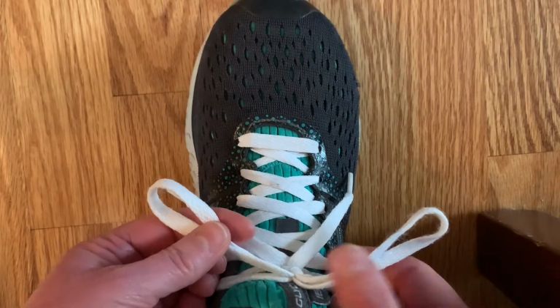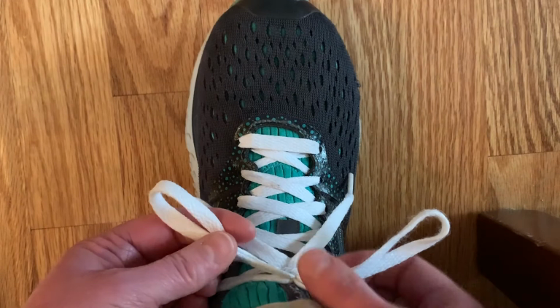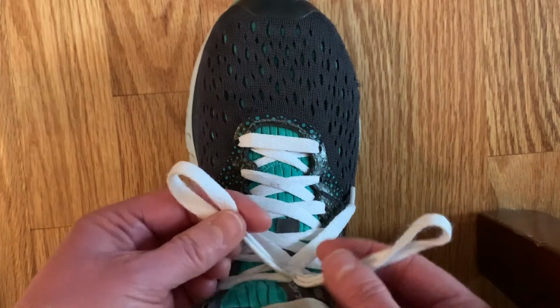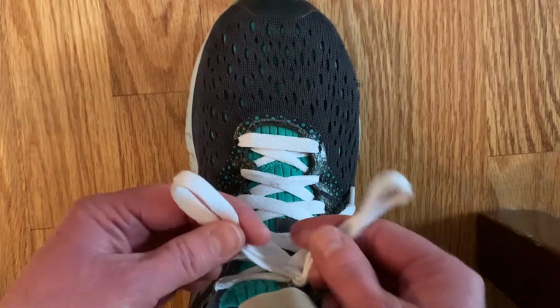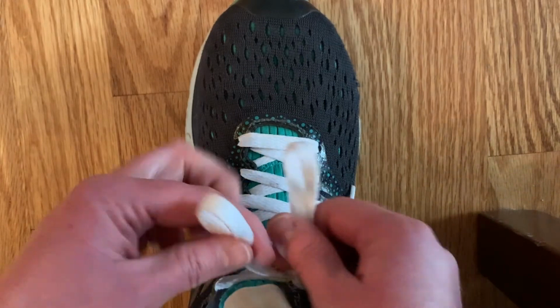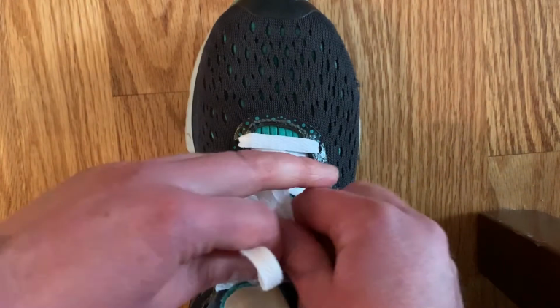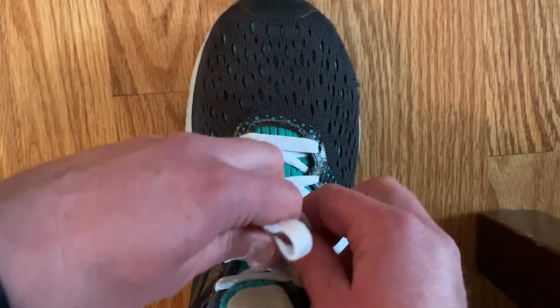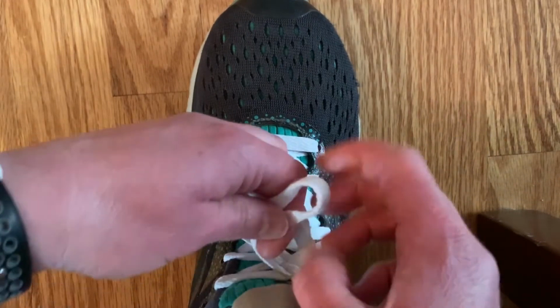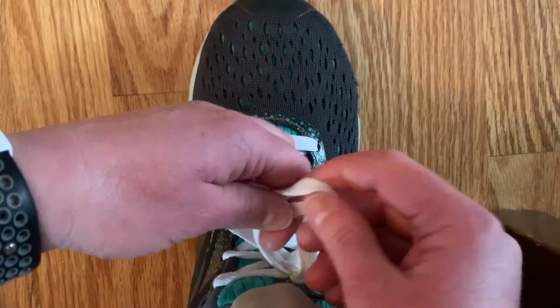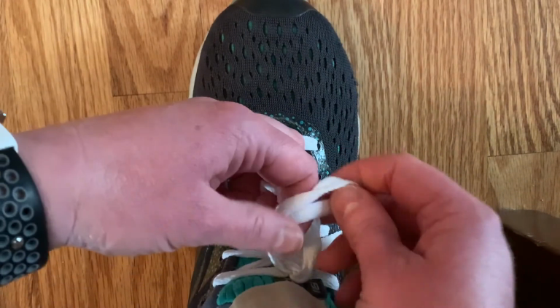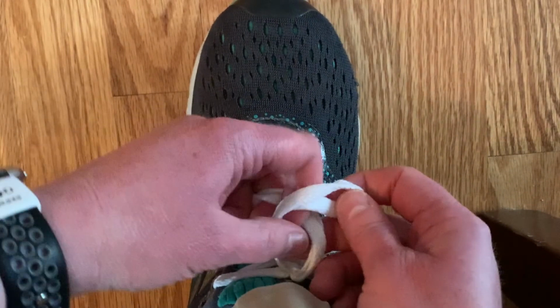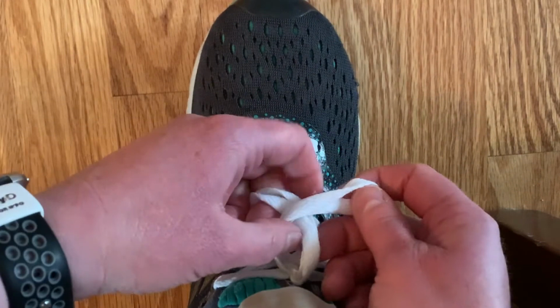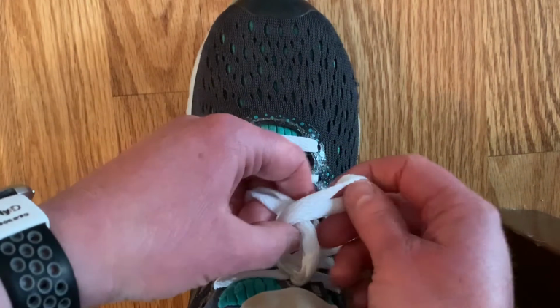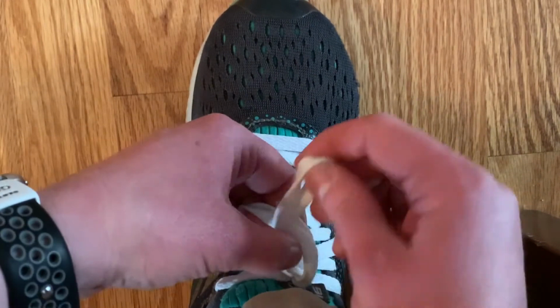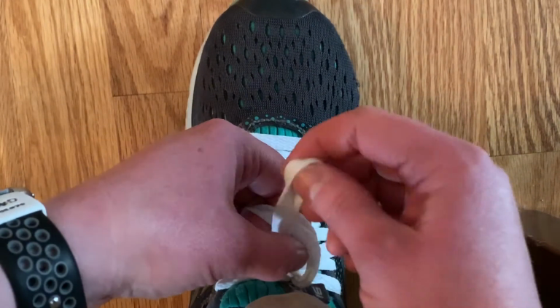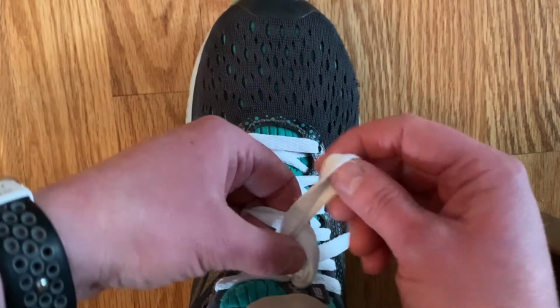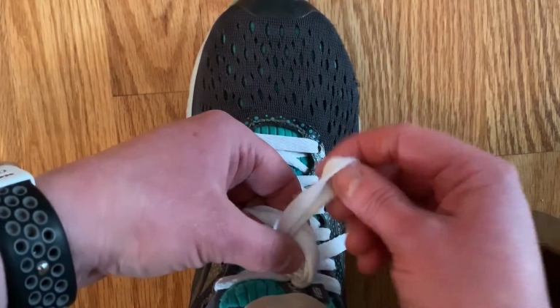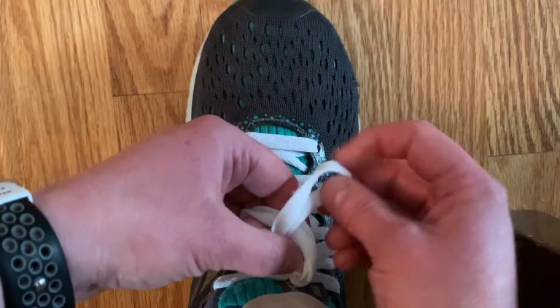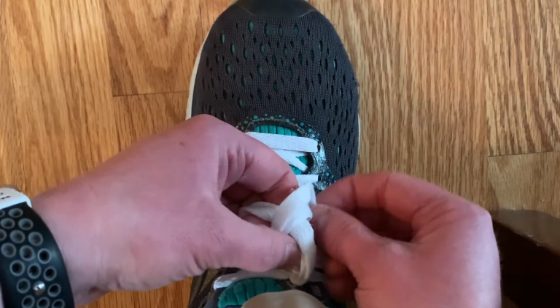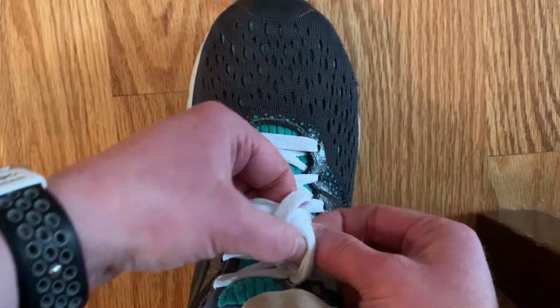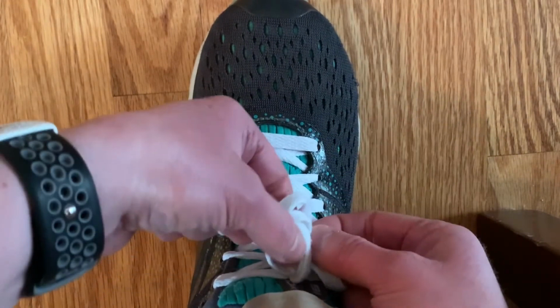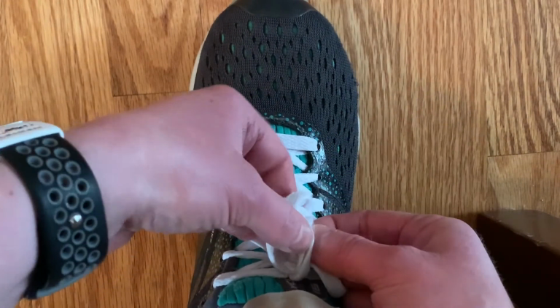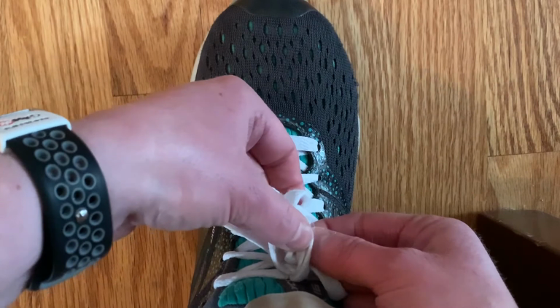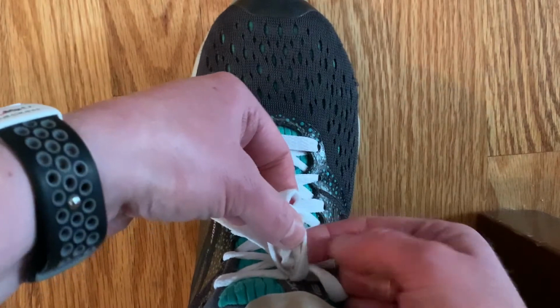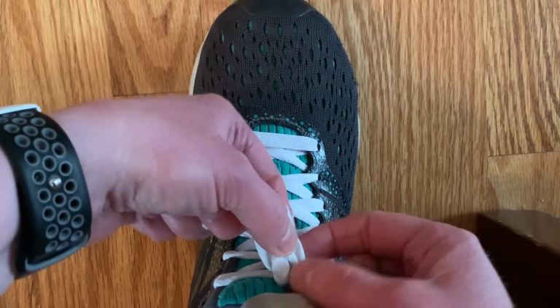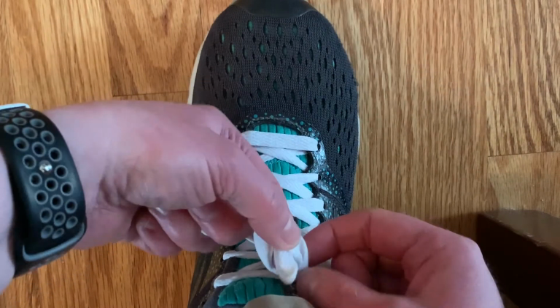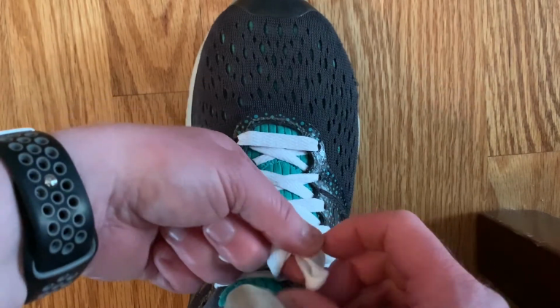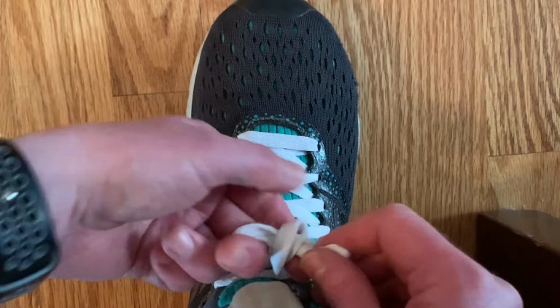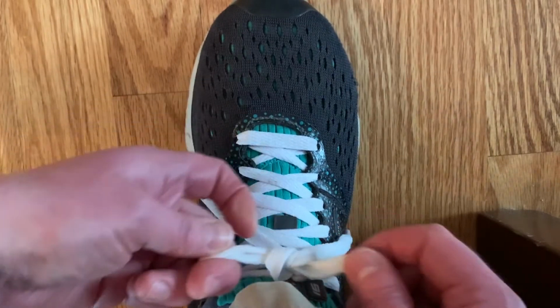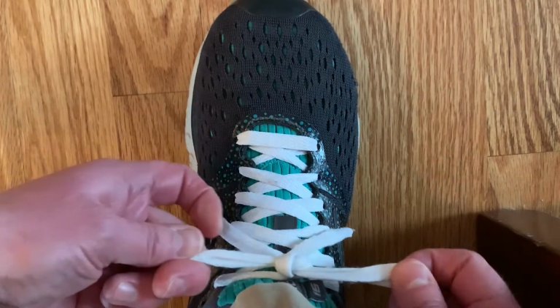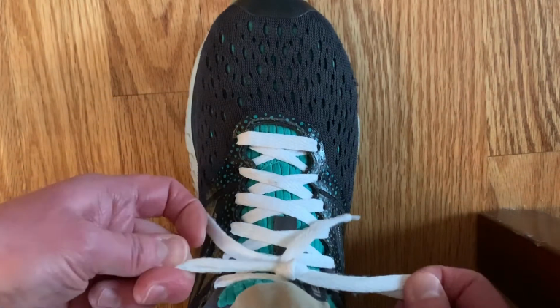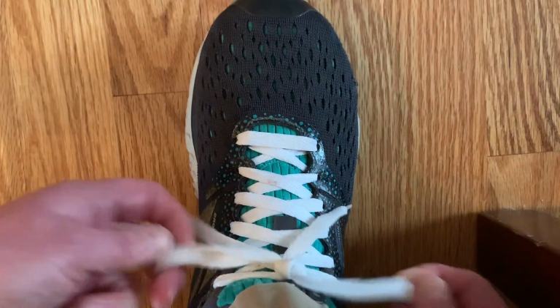Now to double knot it, it's going to be the same thing — make an X with the loops. The loop that's on top is now going to come up into this hole and pull through.